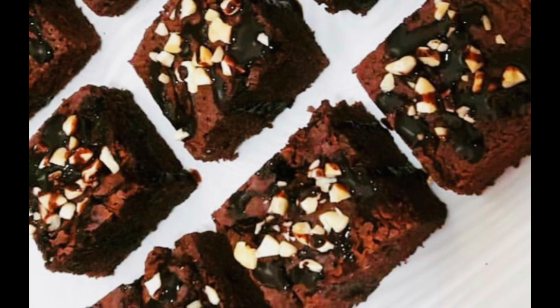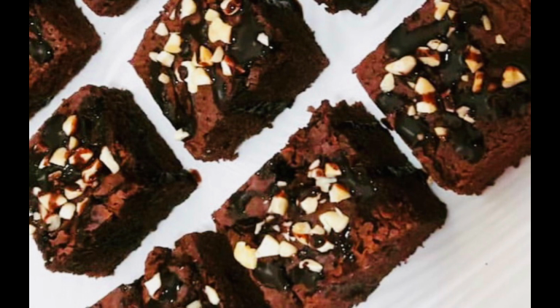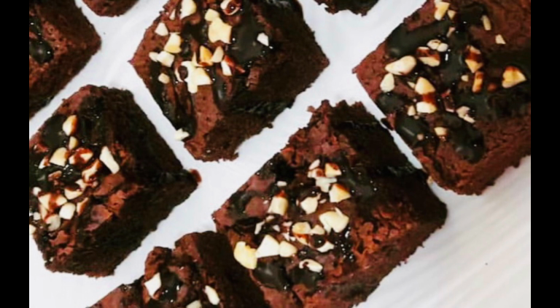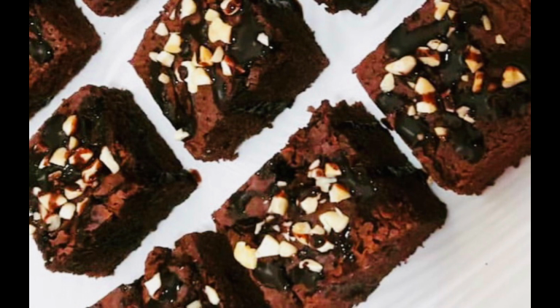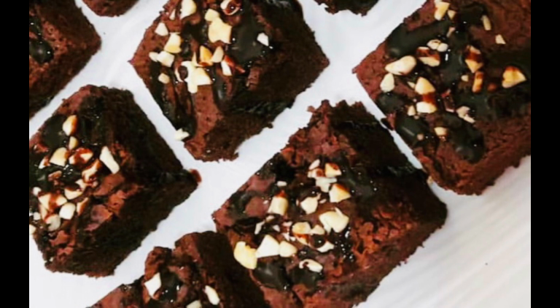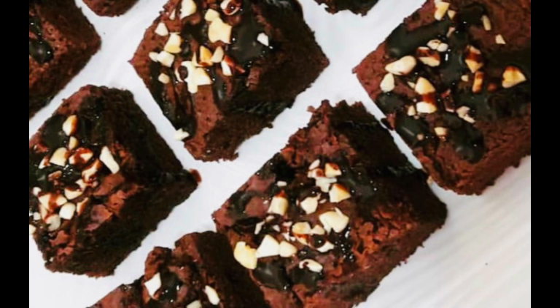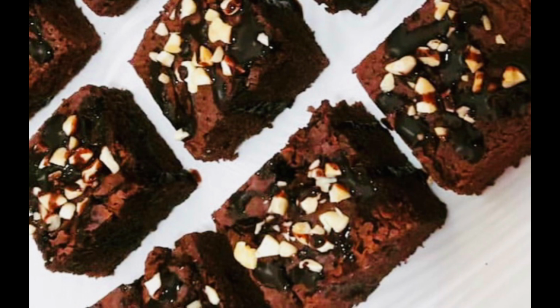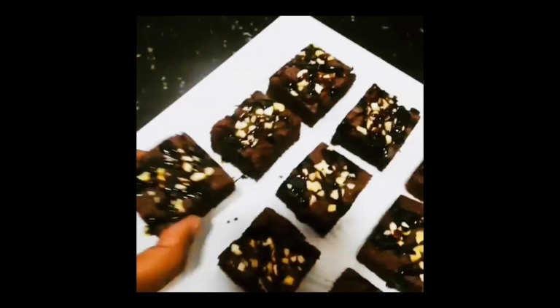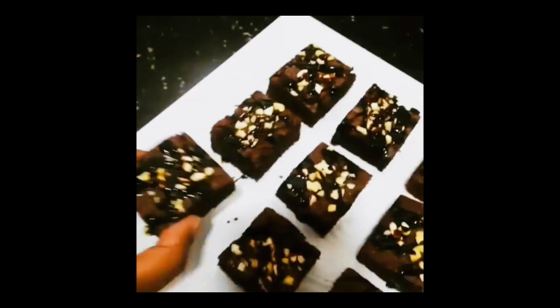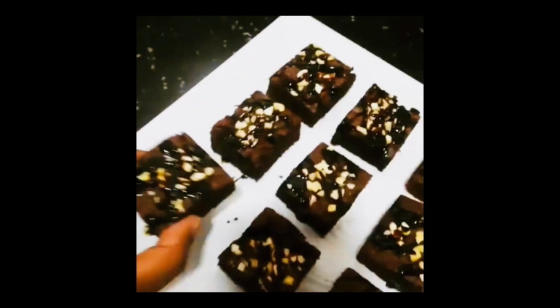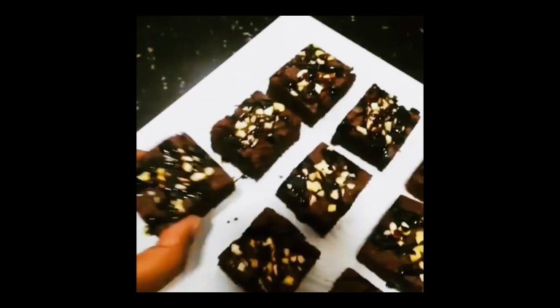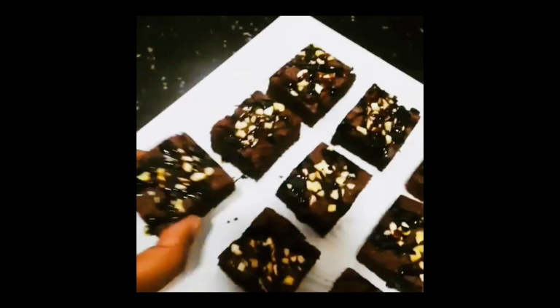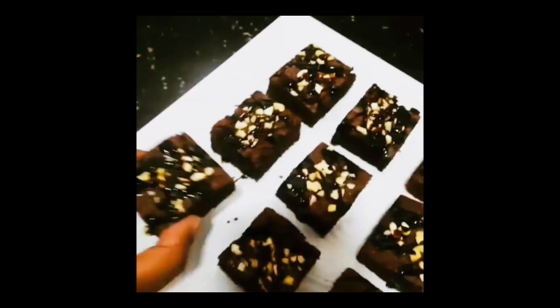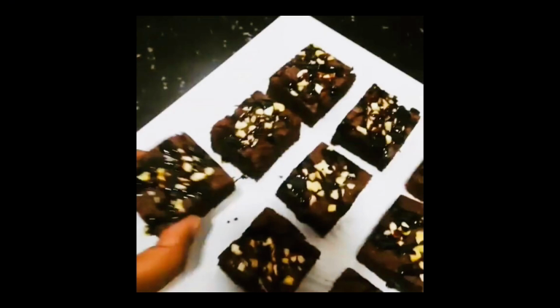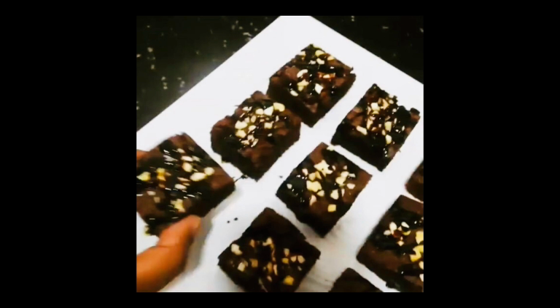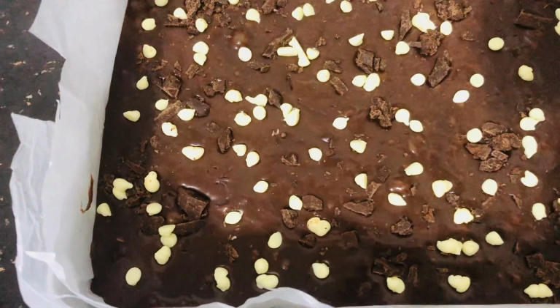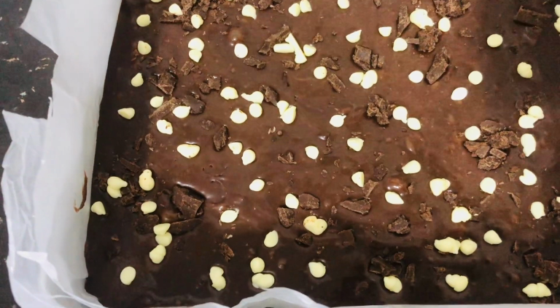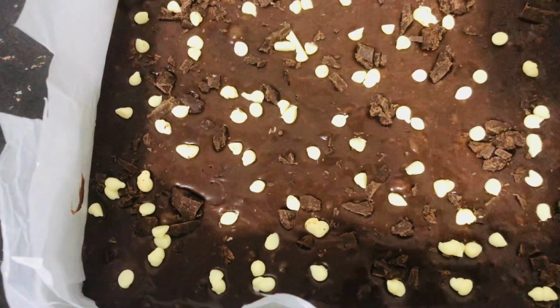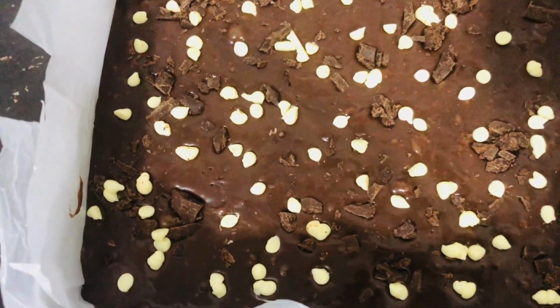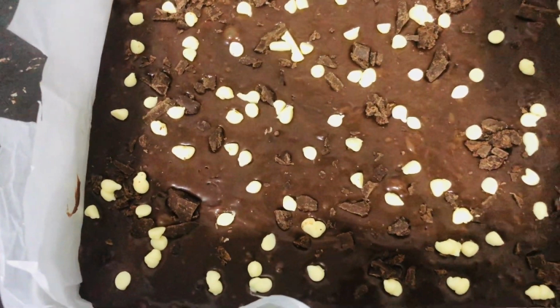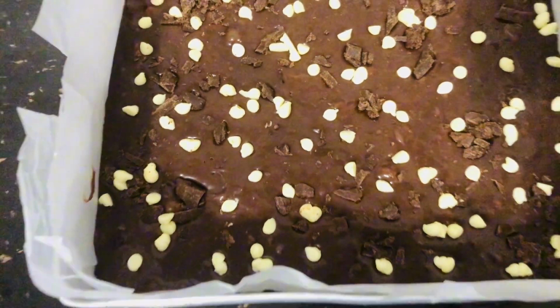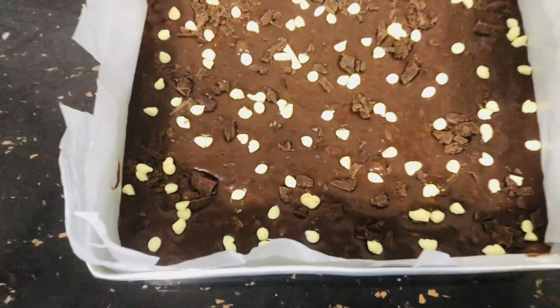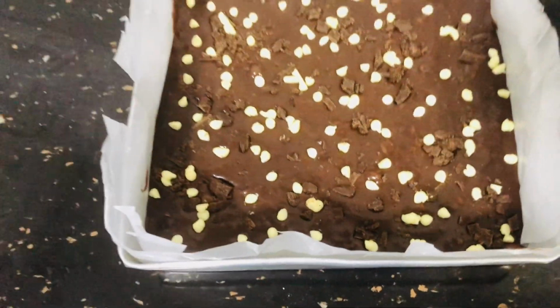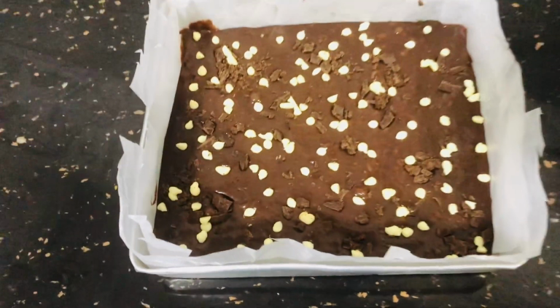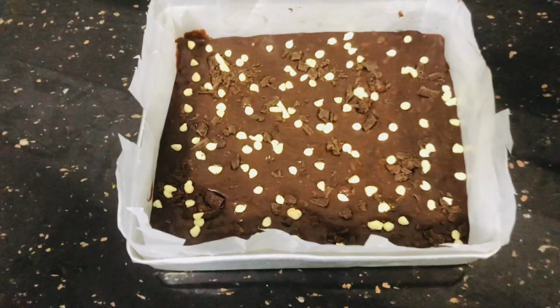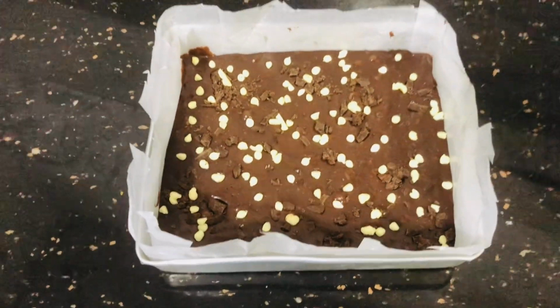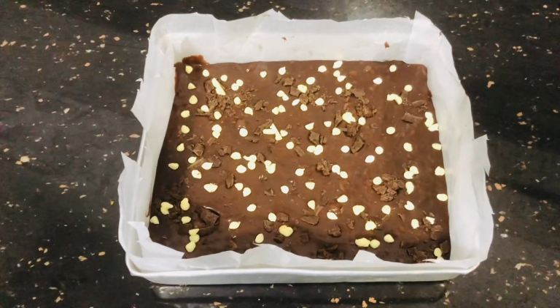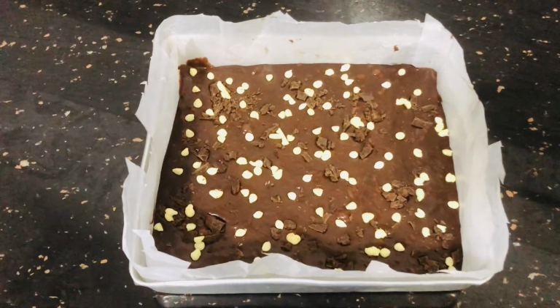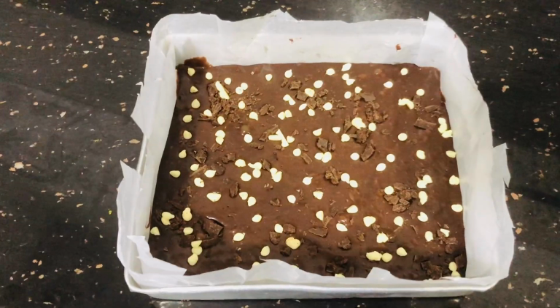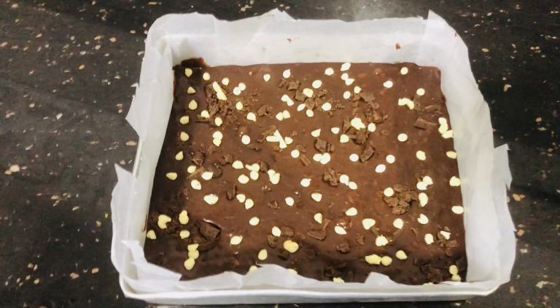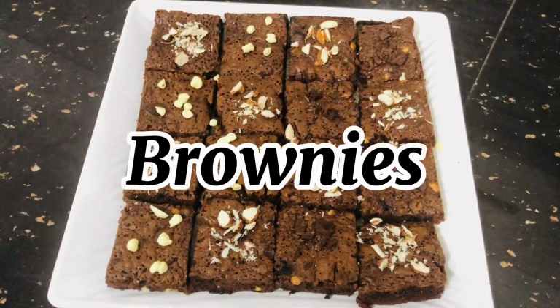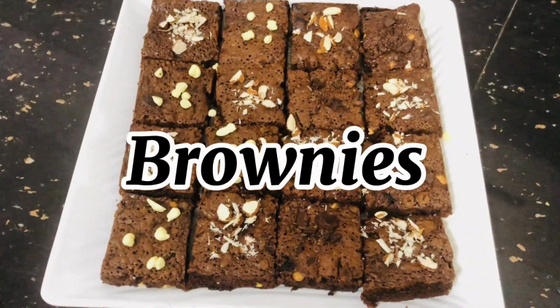Asalaamu alaikum everyone. Welcome back to Farley's Kitchen. In this special sweets recipe, we will see chocolate brownies. If you have any favorite brownies,